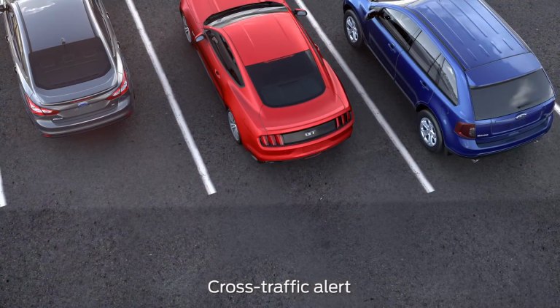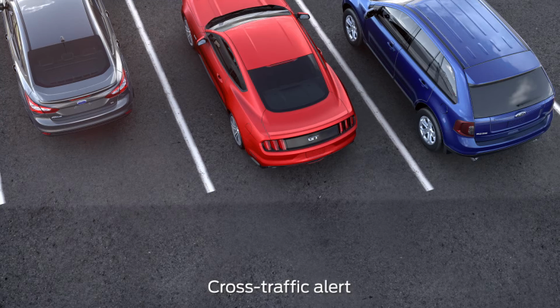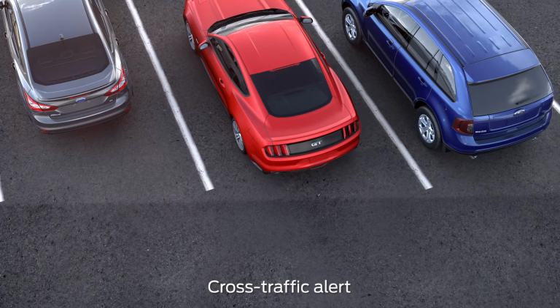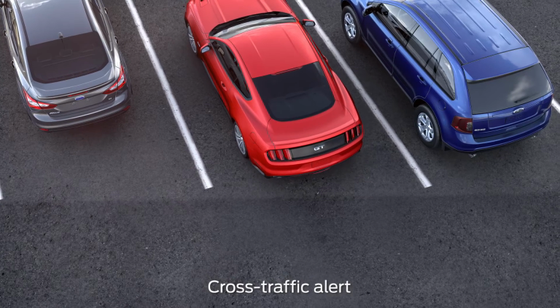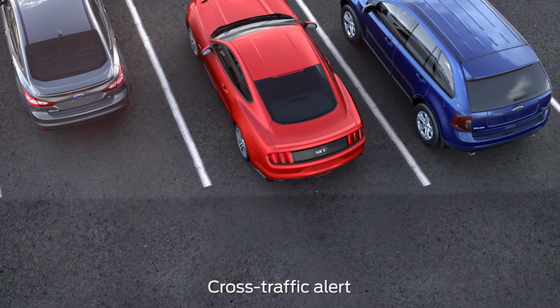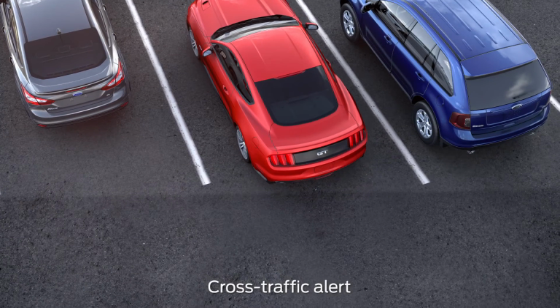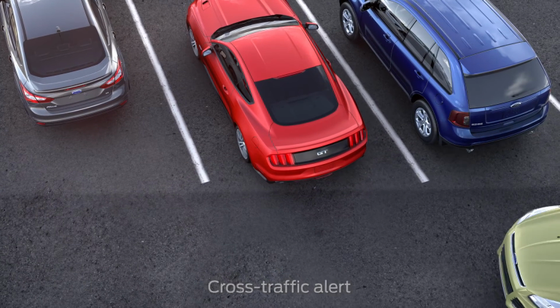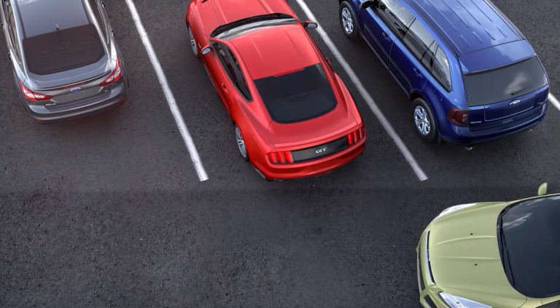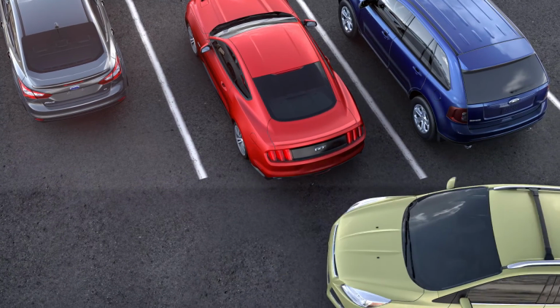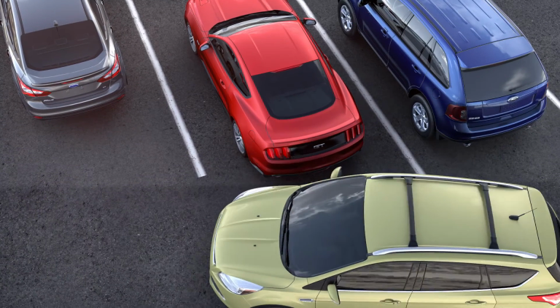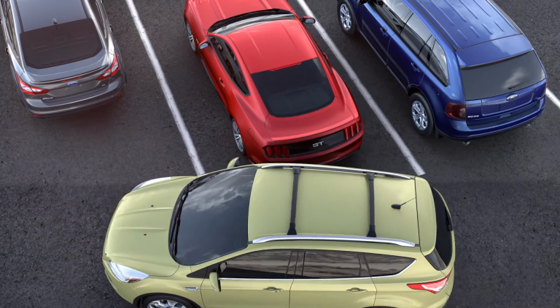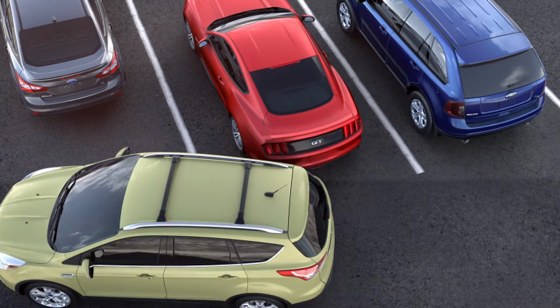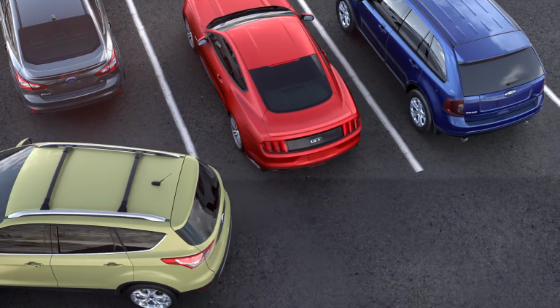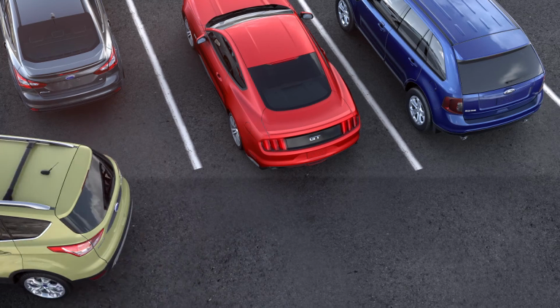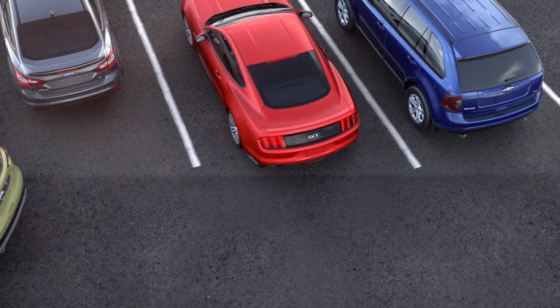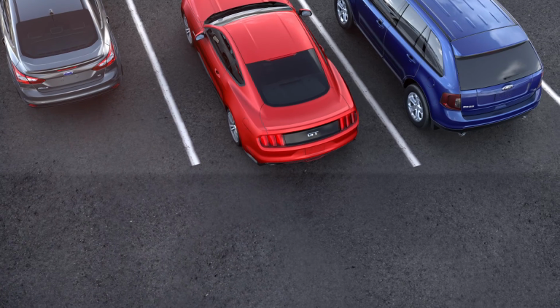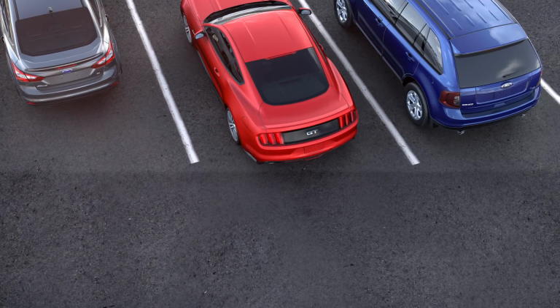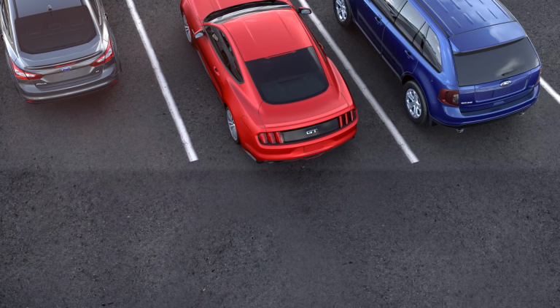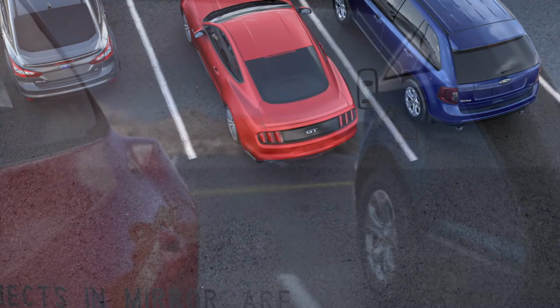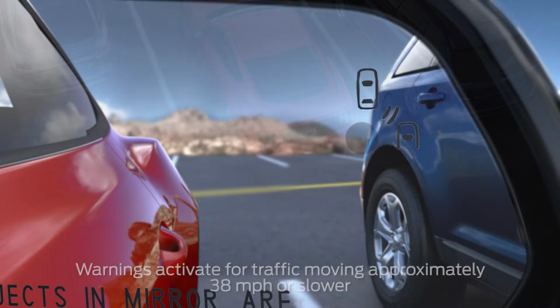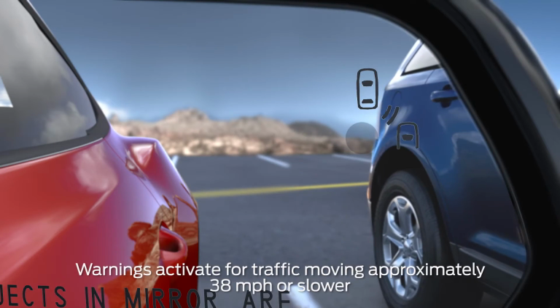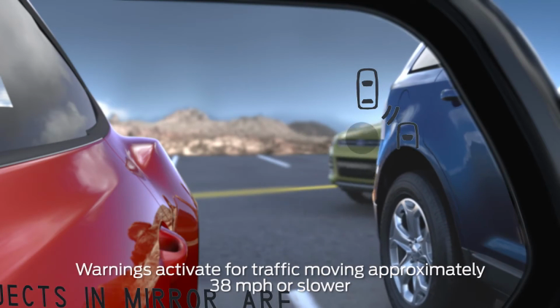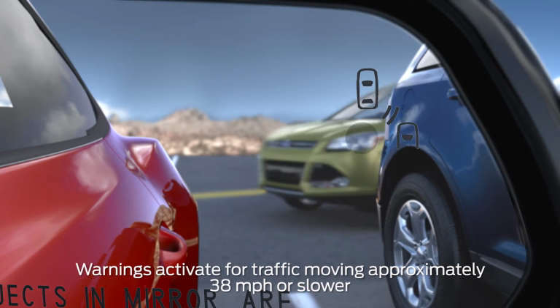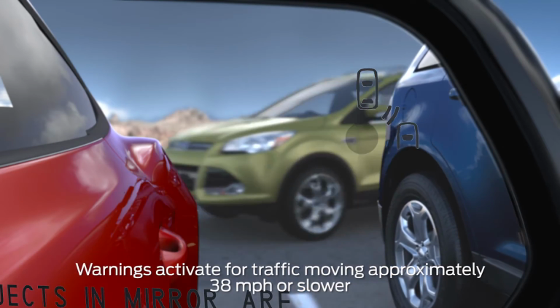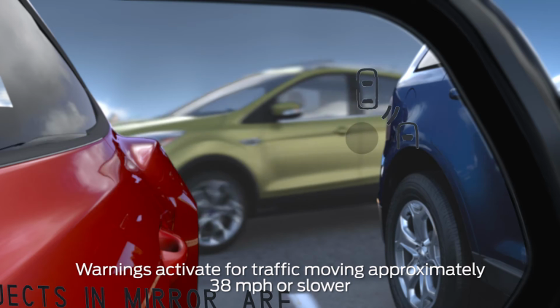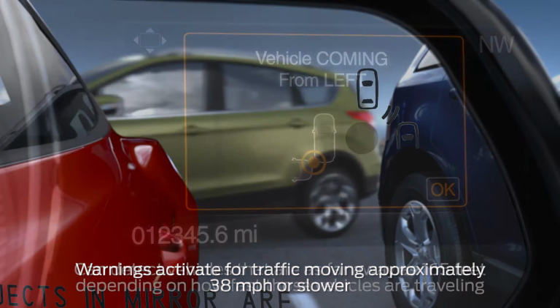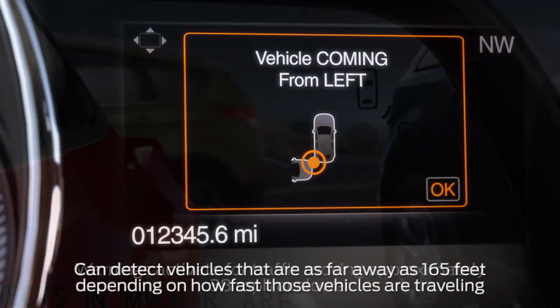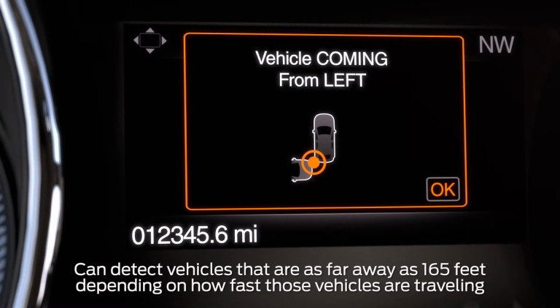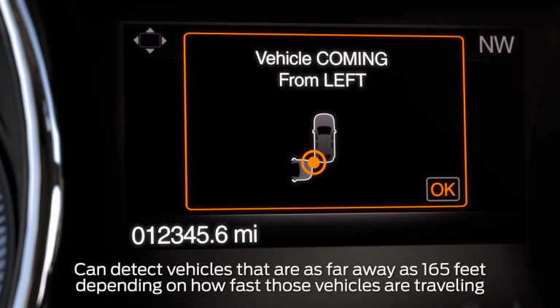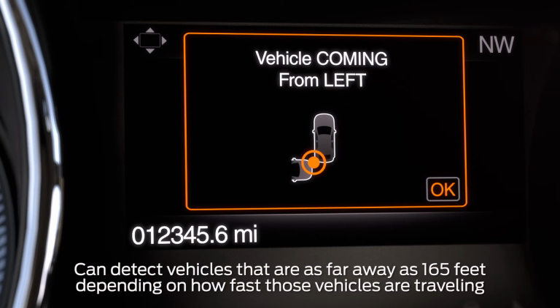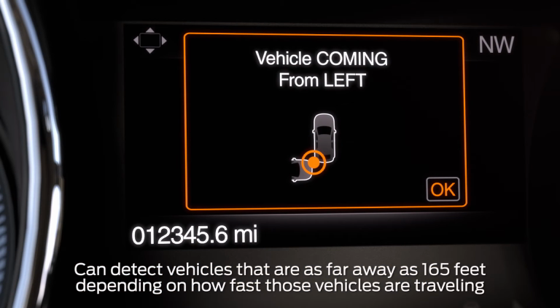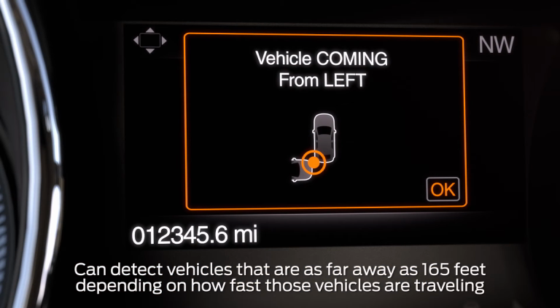Now let's talk about cross traffic alert. It warns you of moving cars coming from either side when you're in reverse, or backing up, and gives you three warnings: a light on the corresponding side view mirror, a chime, and a message in your message center.